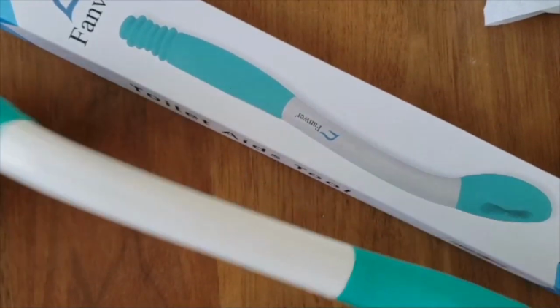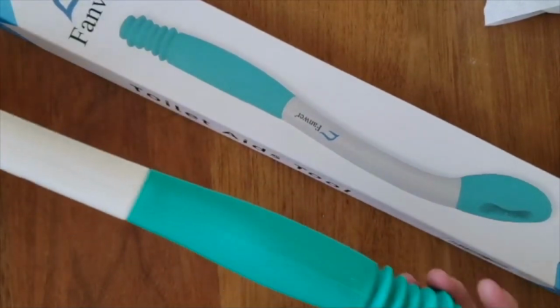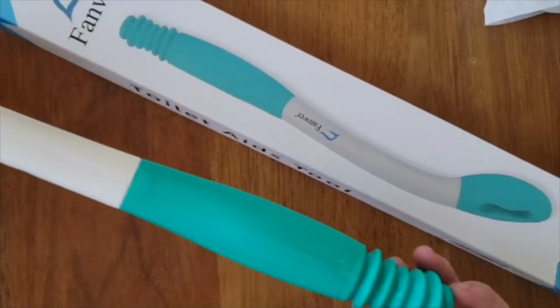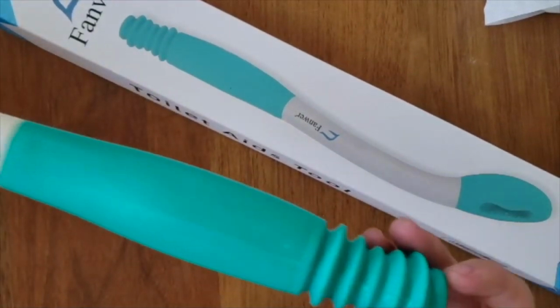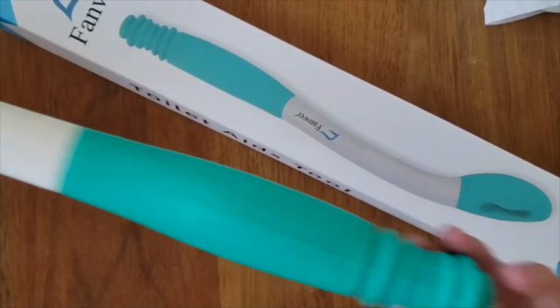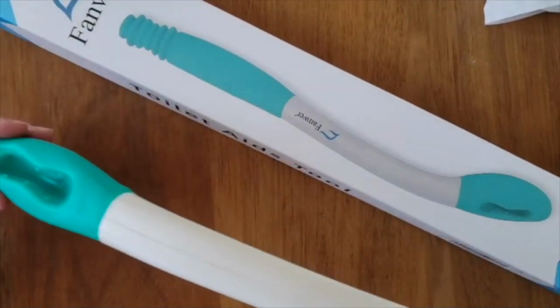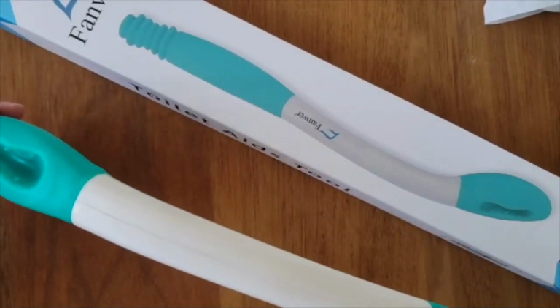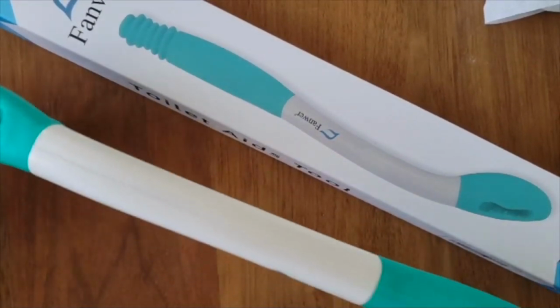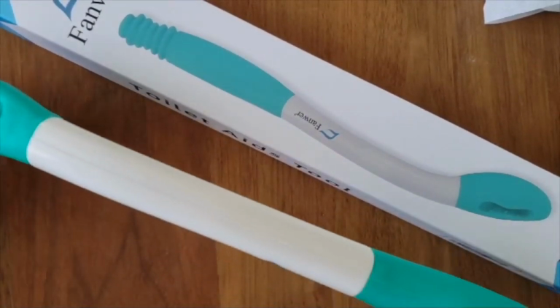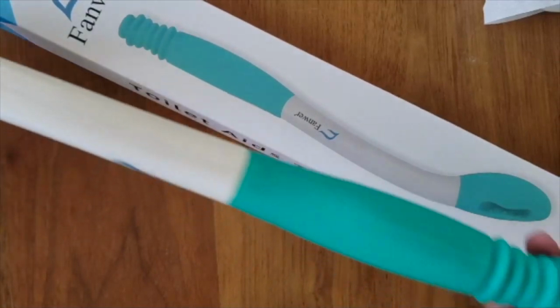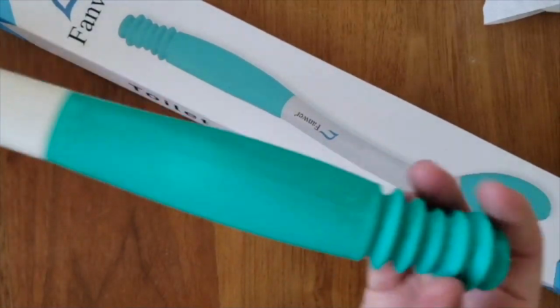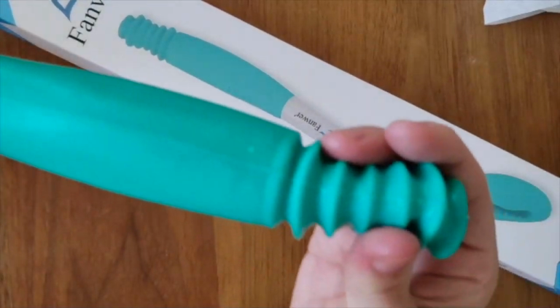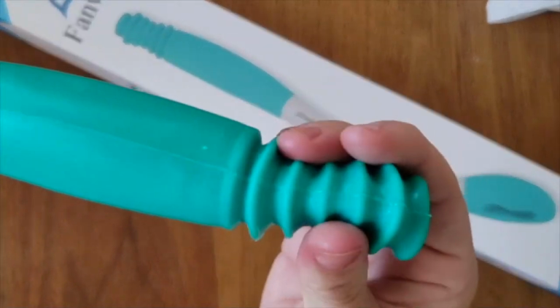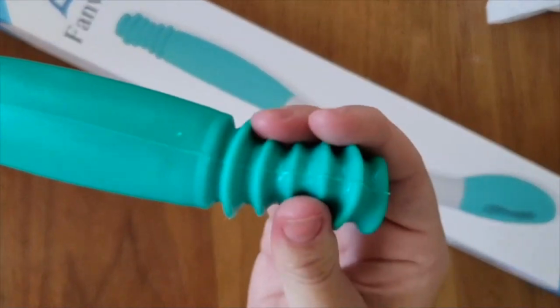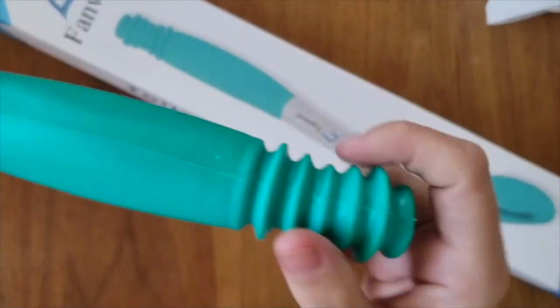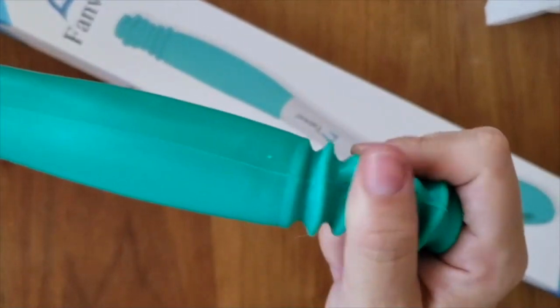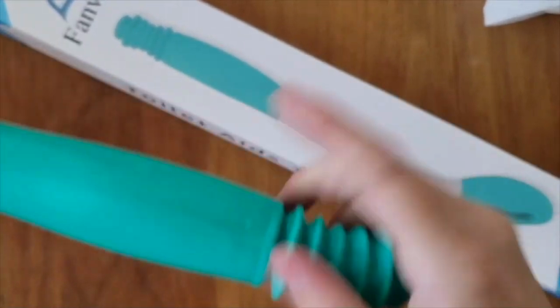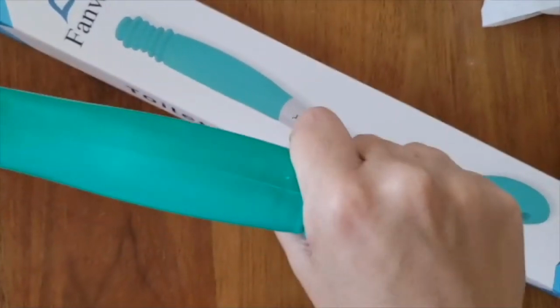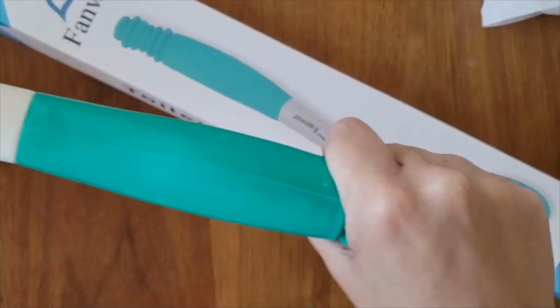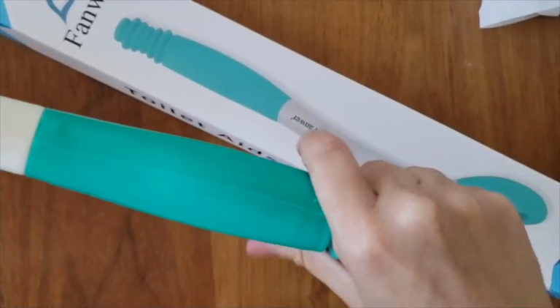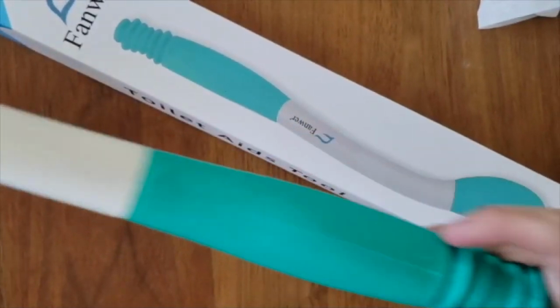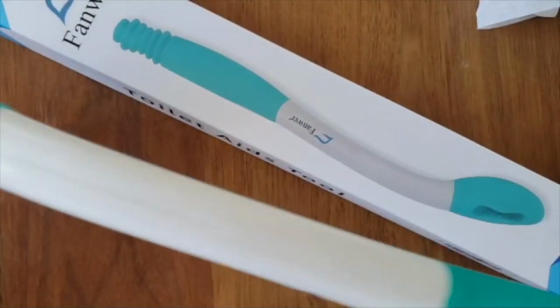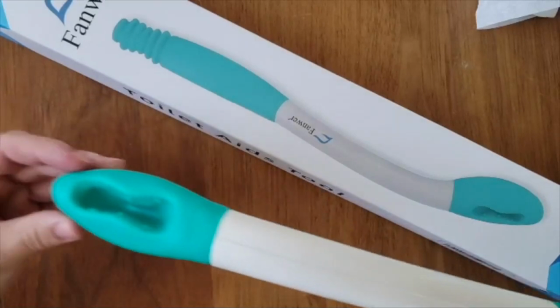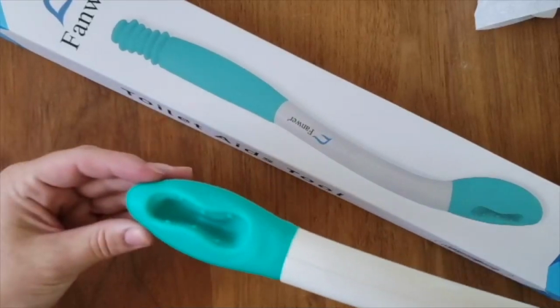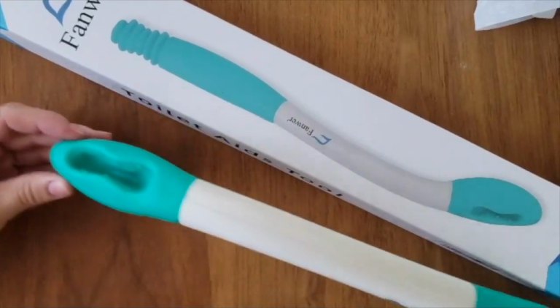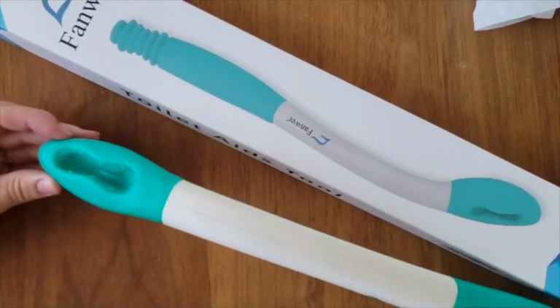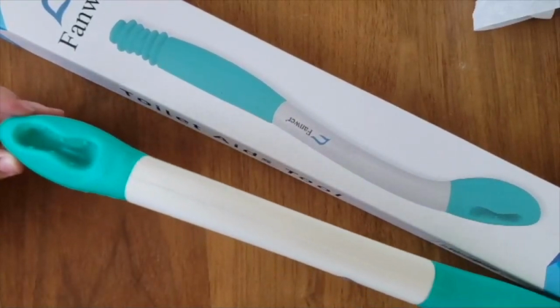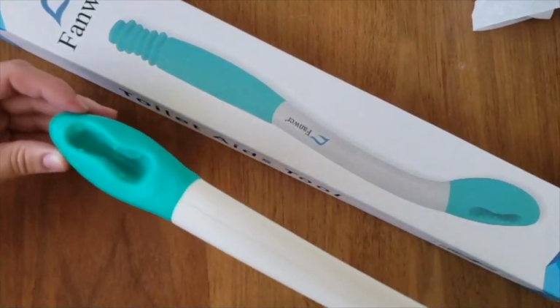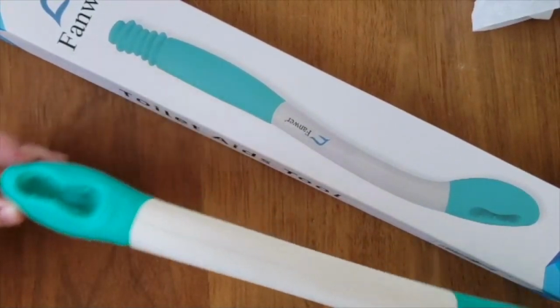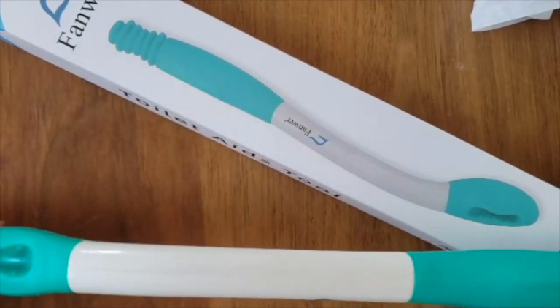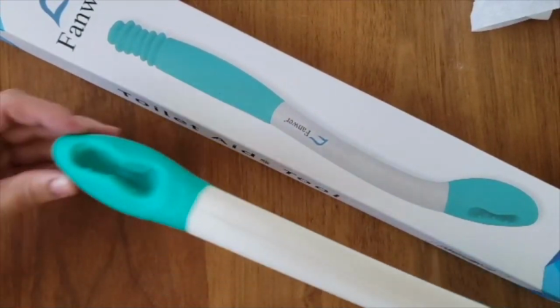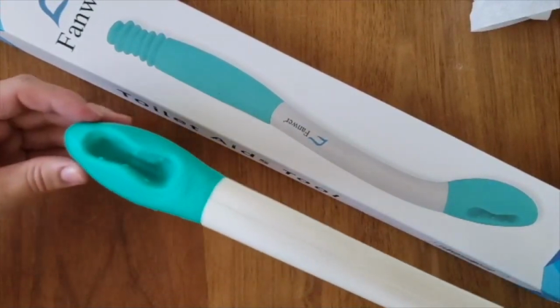Obviously I can't fully demonstrate it for you but I'll just give you a rundown of how it works. Here you'll see that there's this really great rubber grip. It's about 15 inches so it gives a lot of reach if you don't have as much shoulder or back mobility.